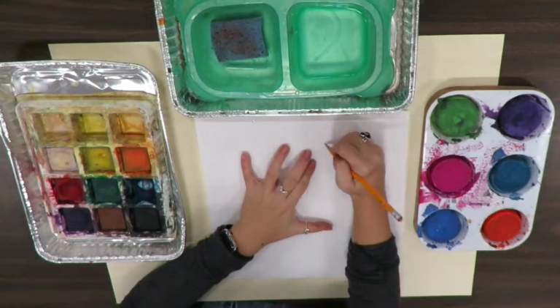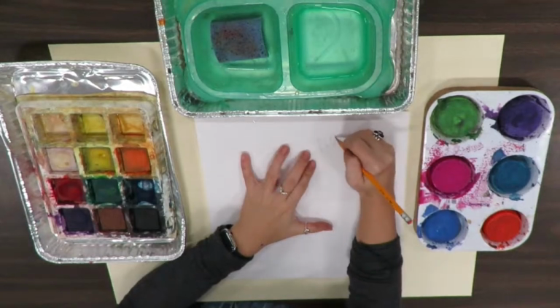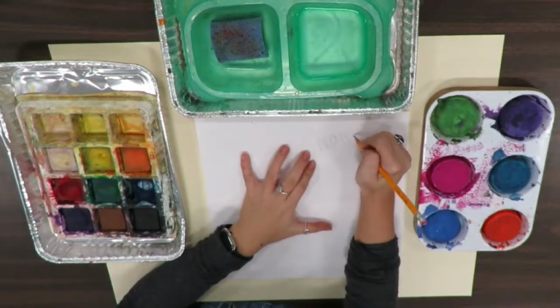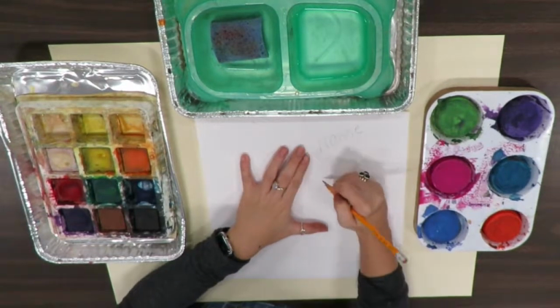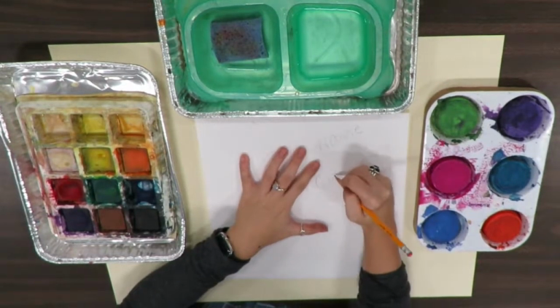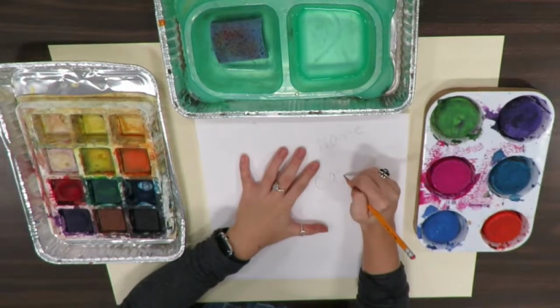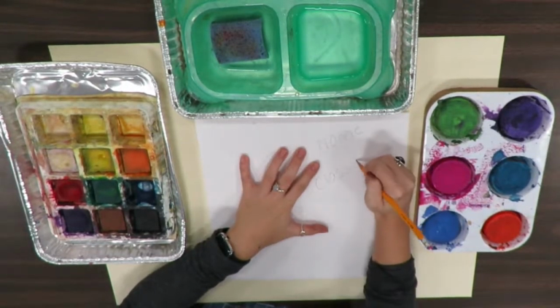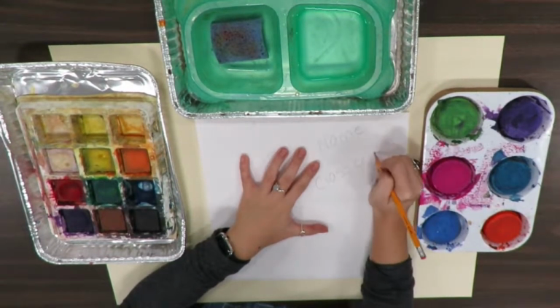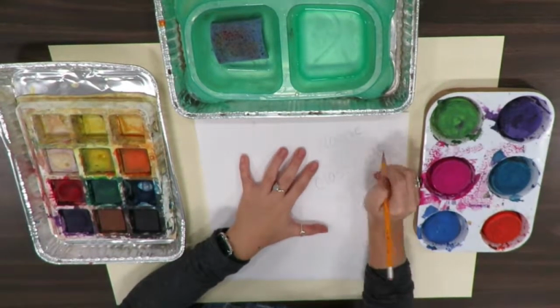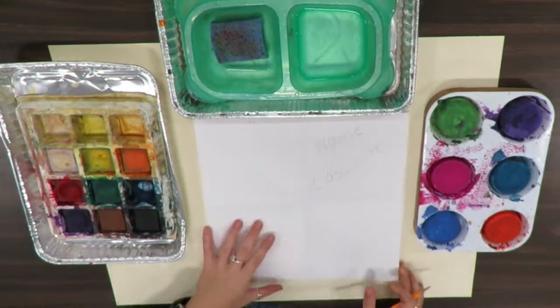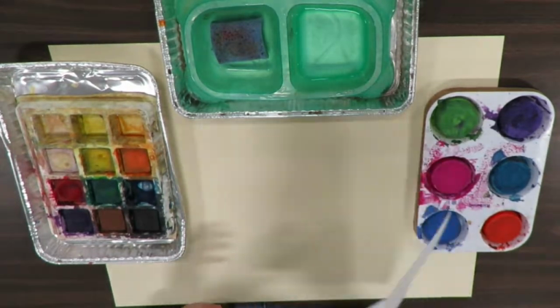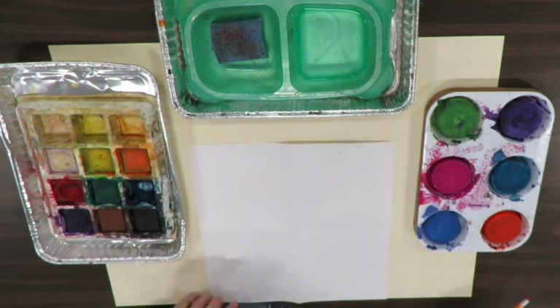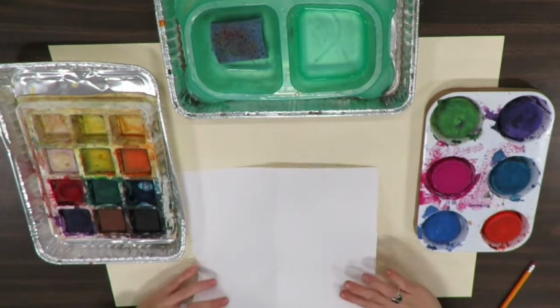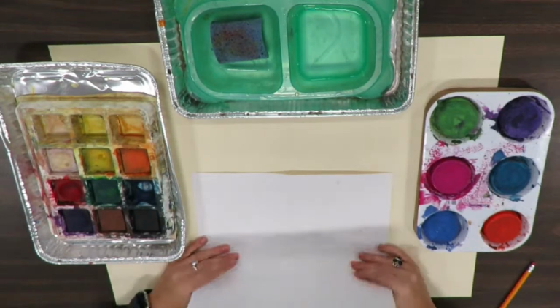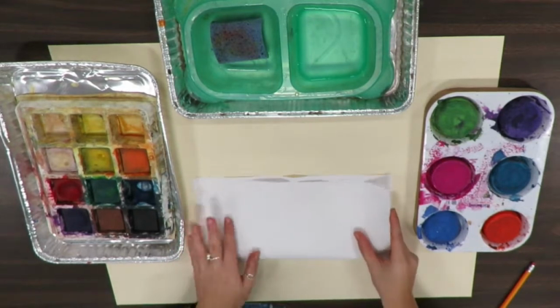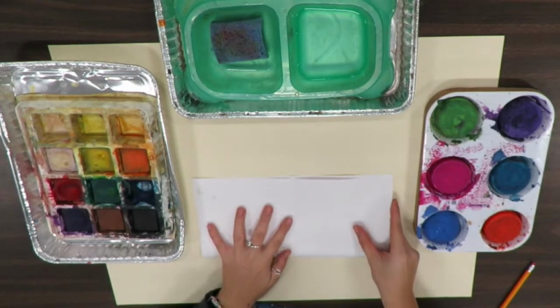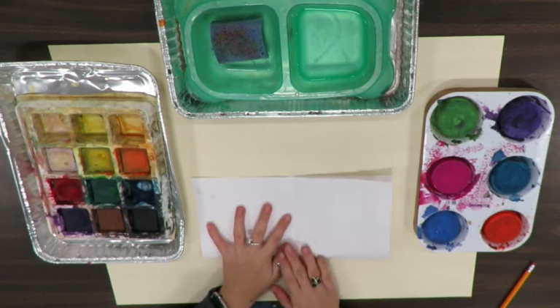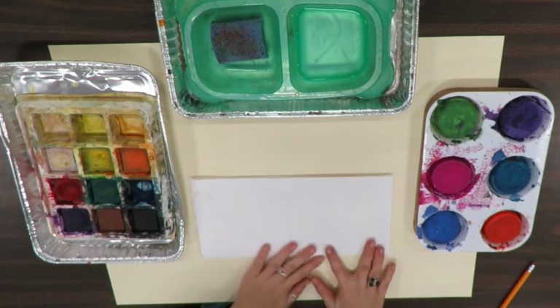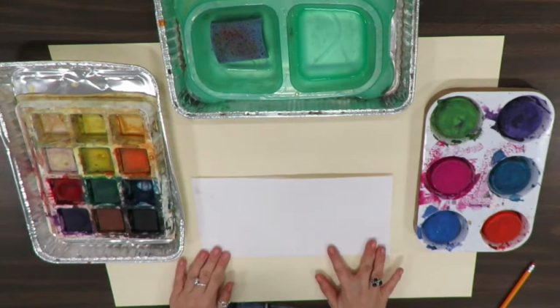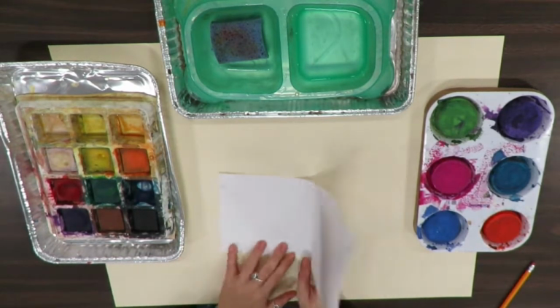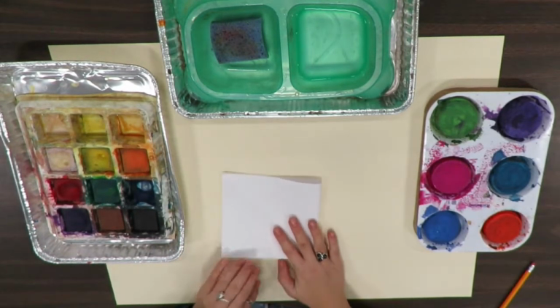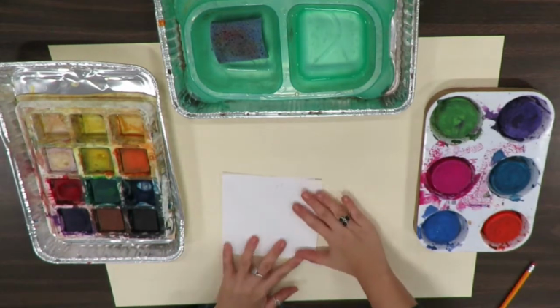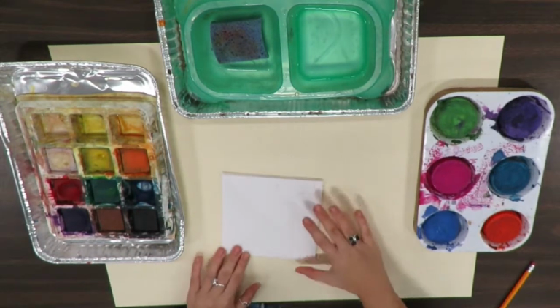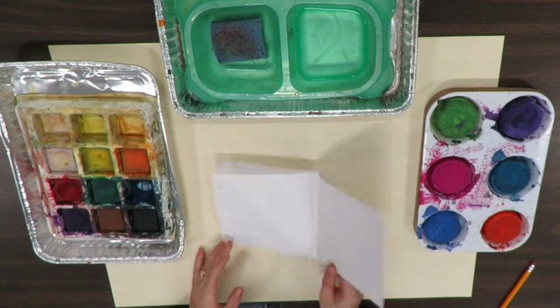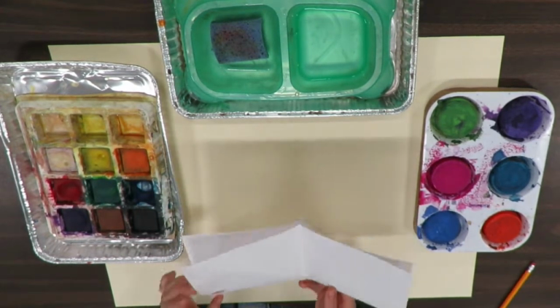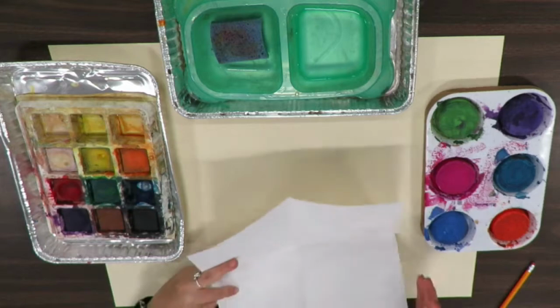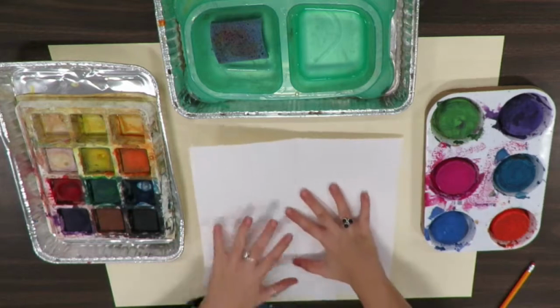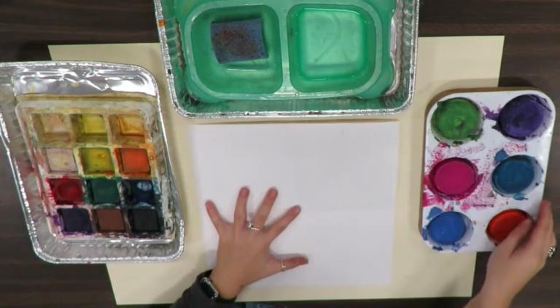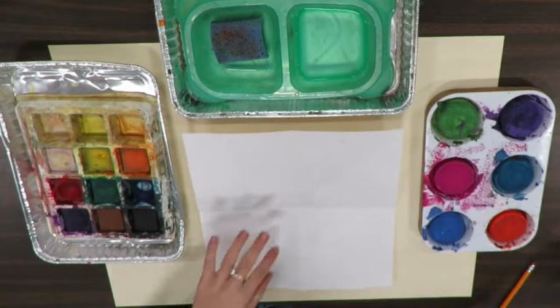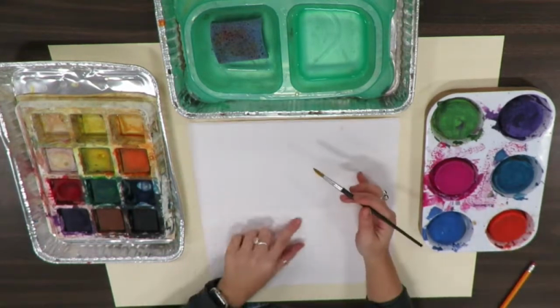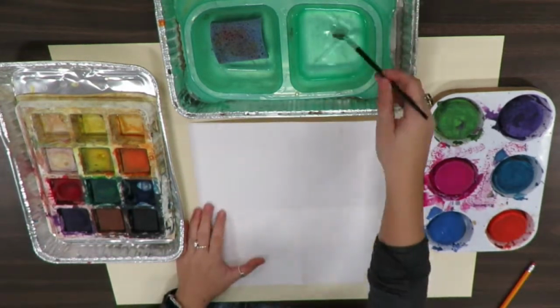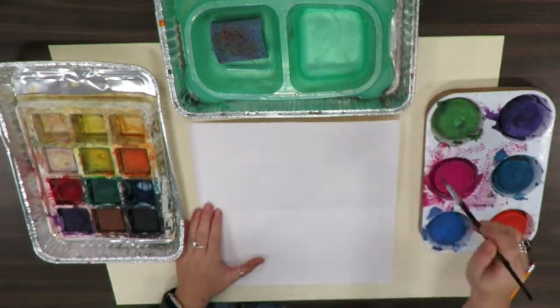Start by putting your name and class code on your paper. Then fold your paper in half and in half again. This is going to help you to create symmetry while you paint.